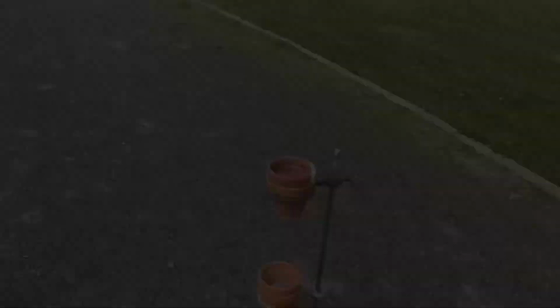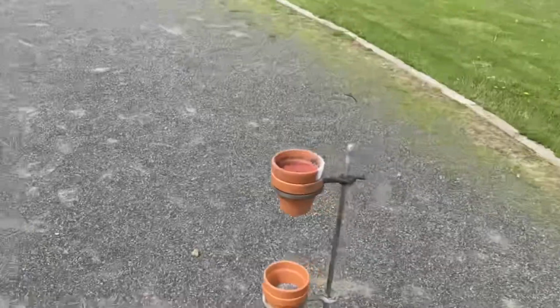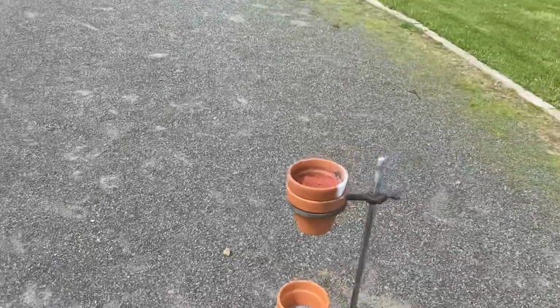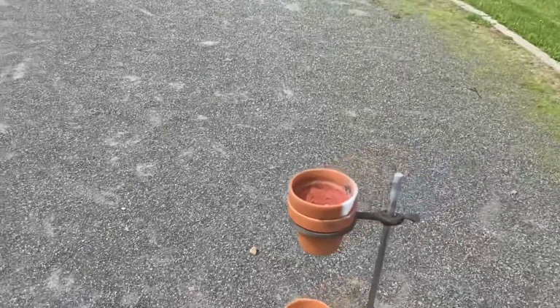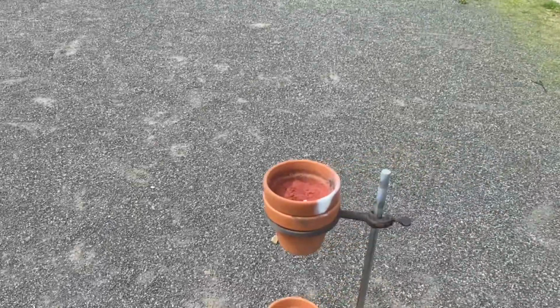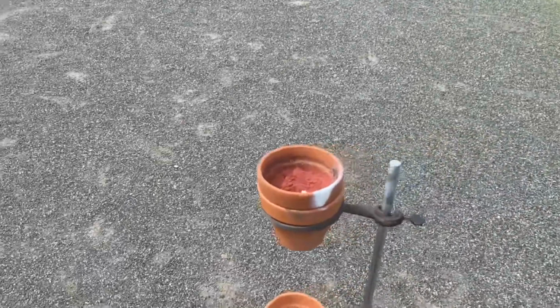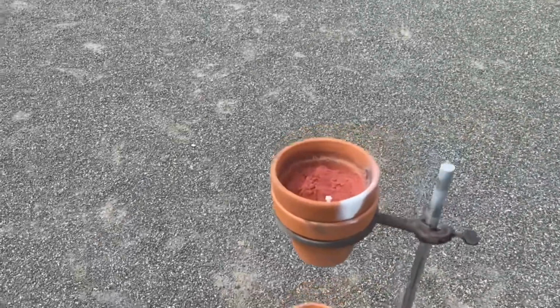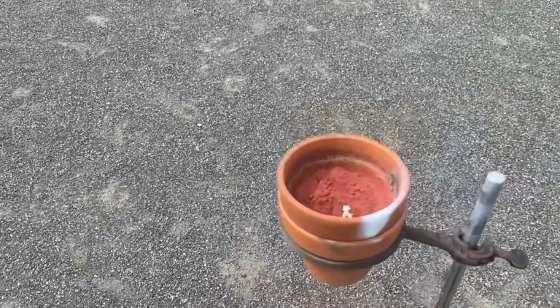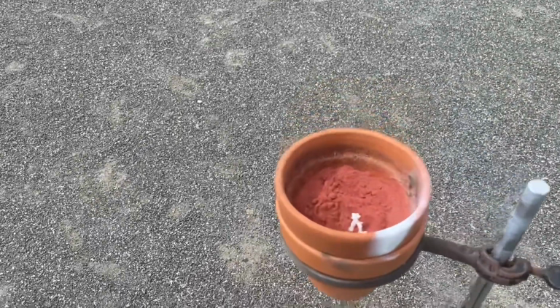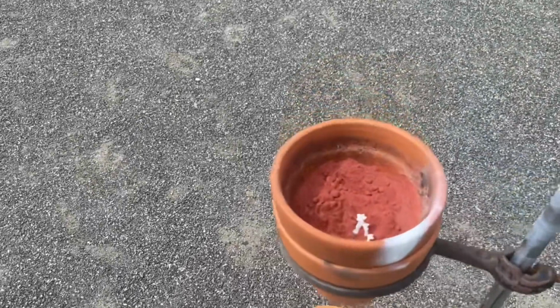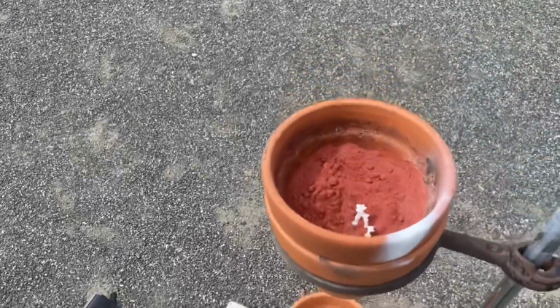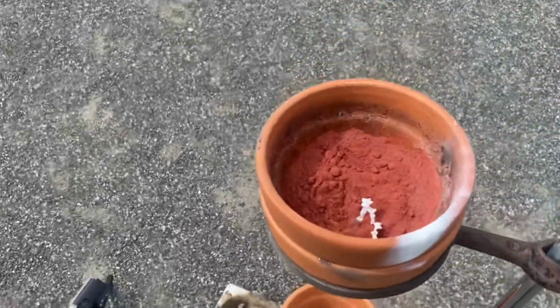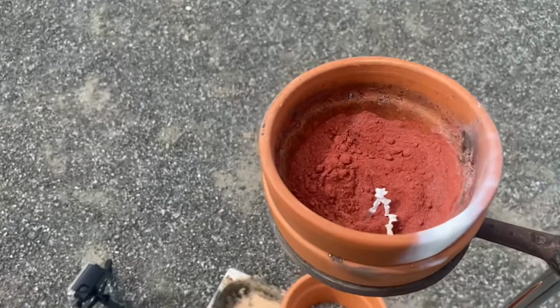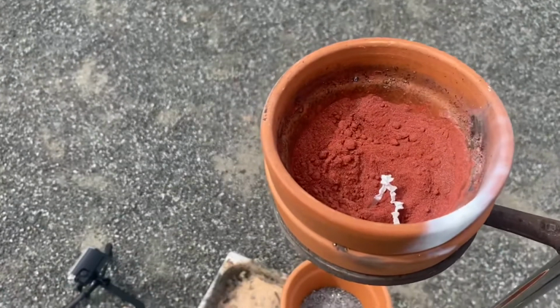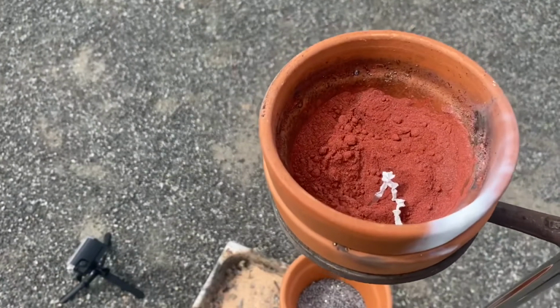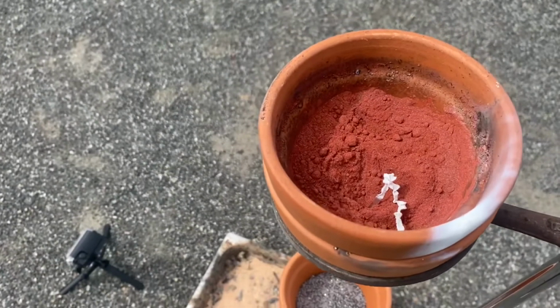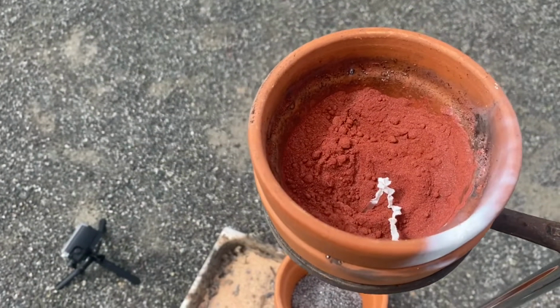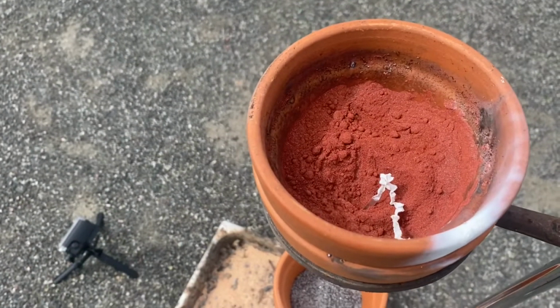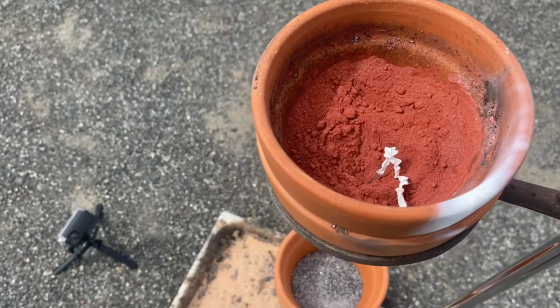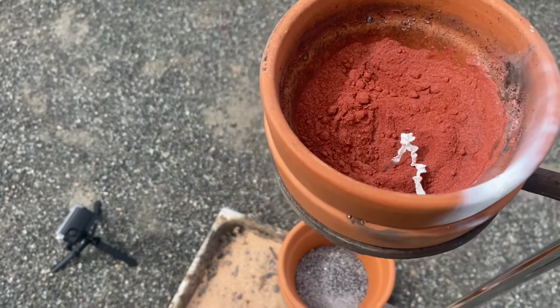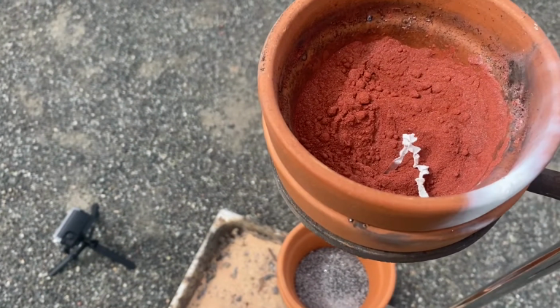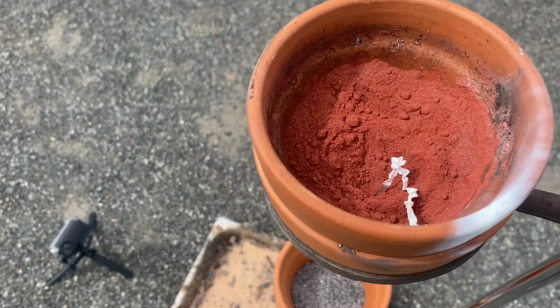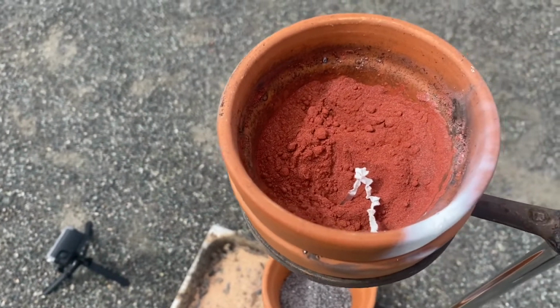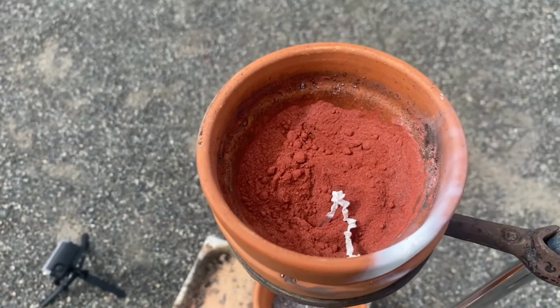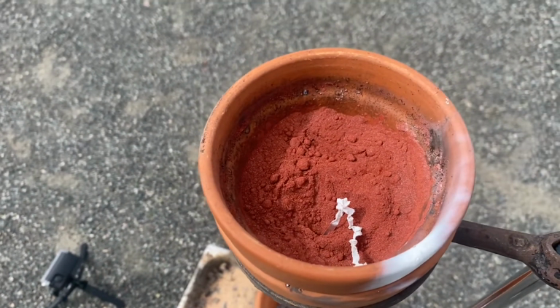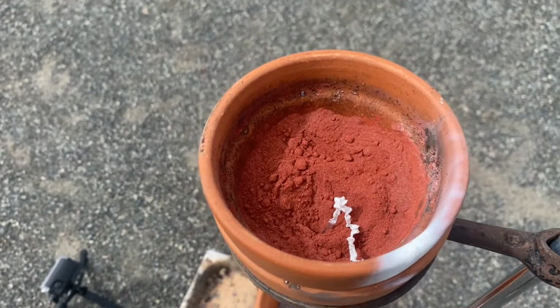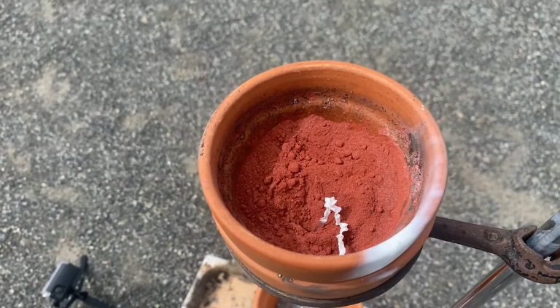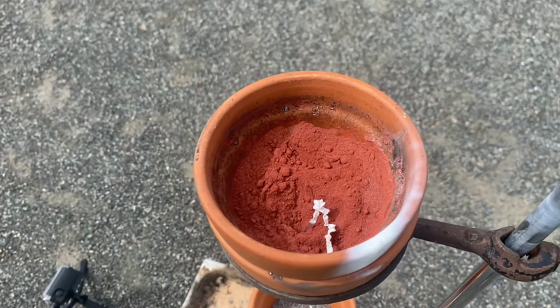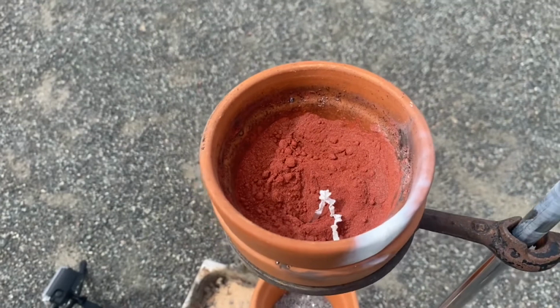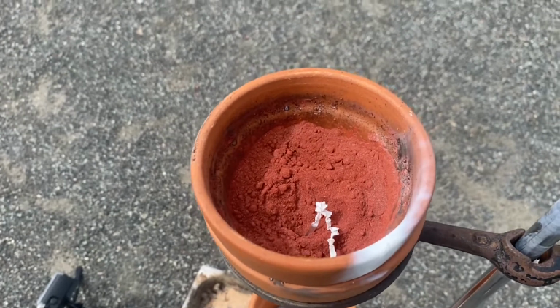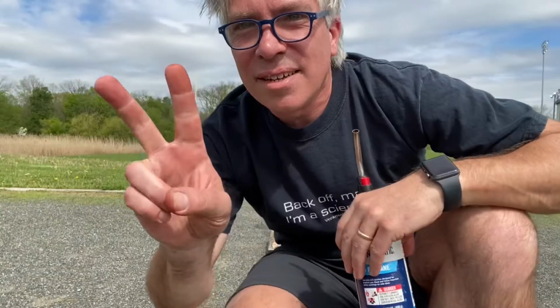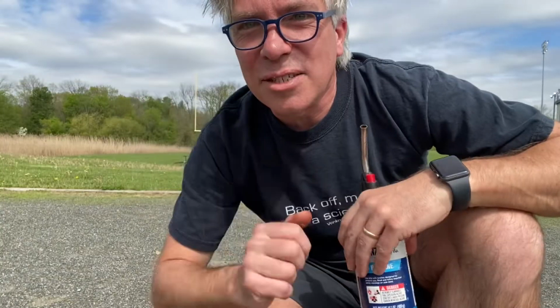My fuse did not light the thermite, so I'm just taking a quick peek in there. Yeah, it burned almost down to the thermite but not all the way, so we're going to have to retry this. Take two.